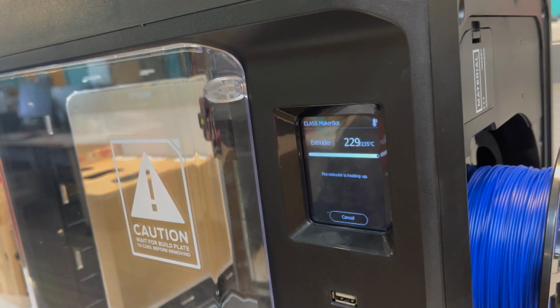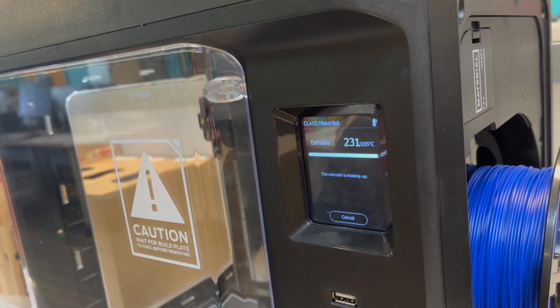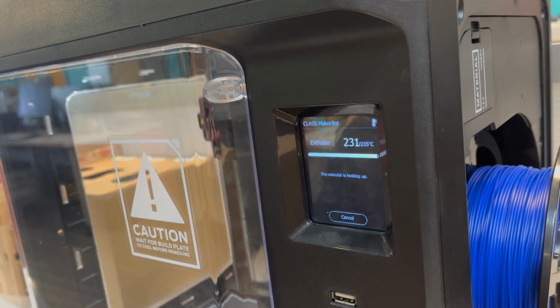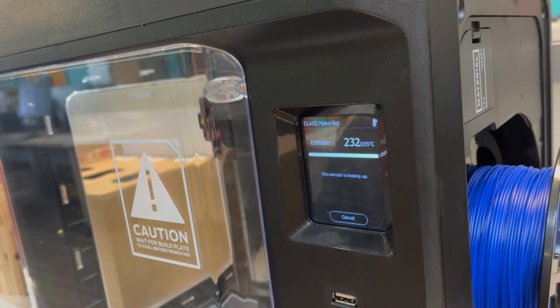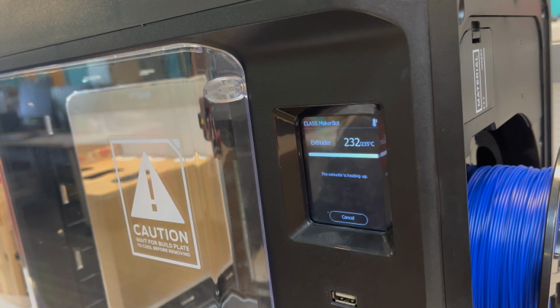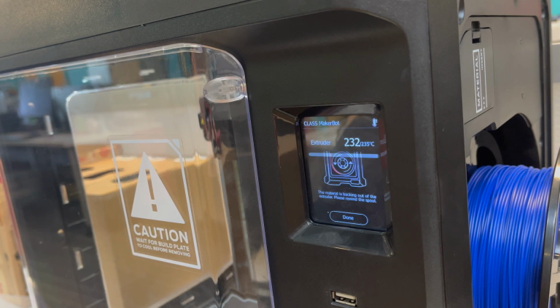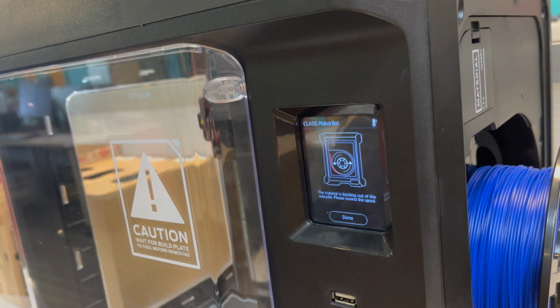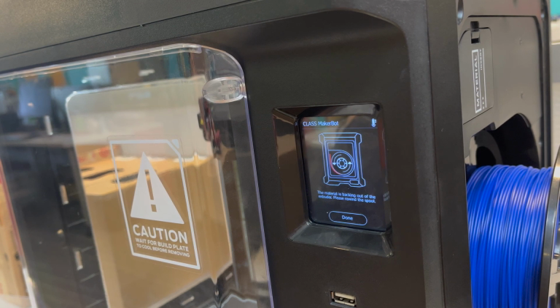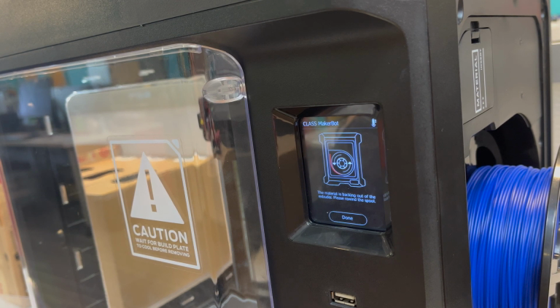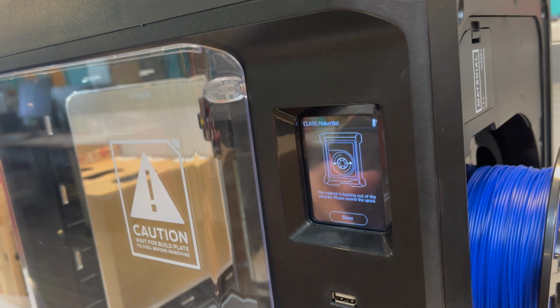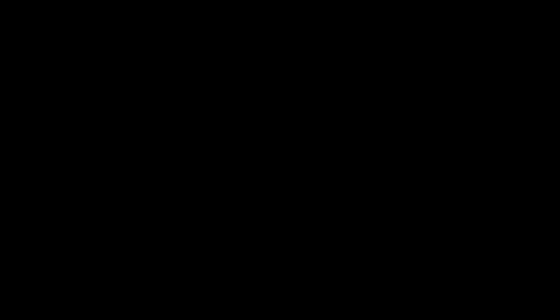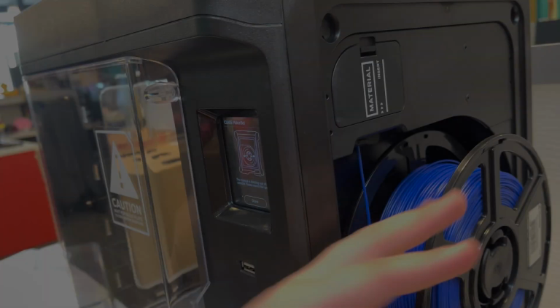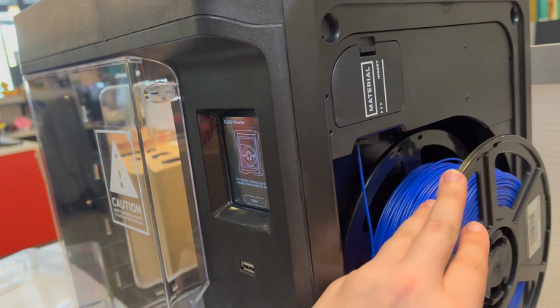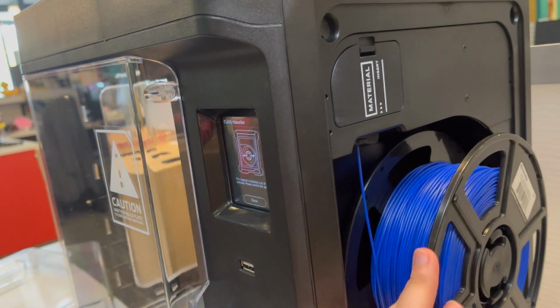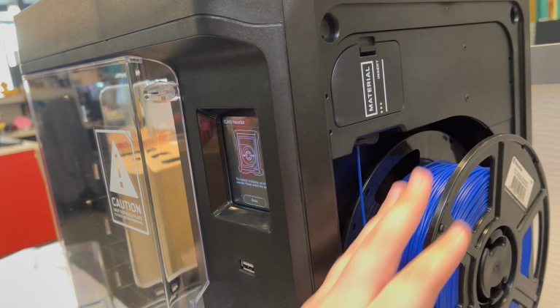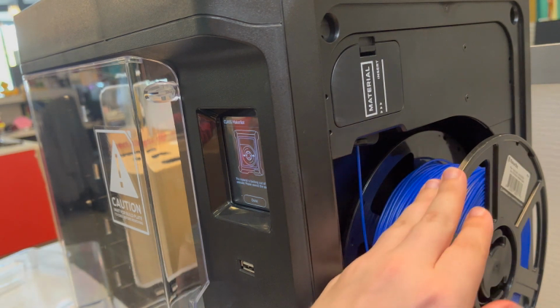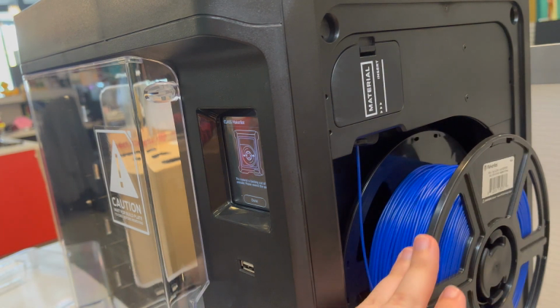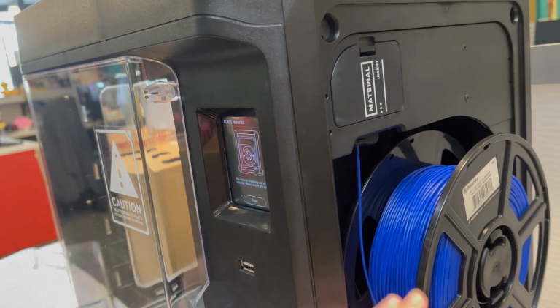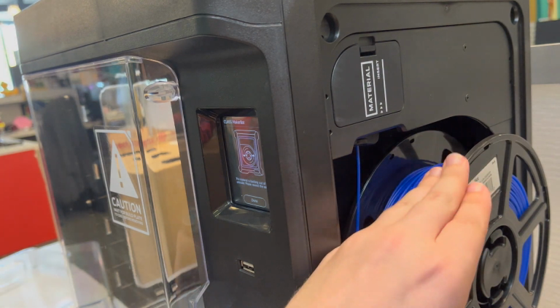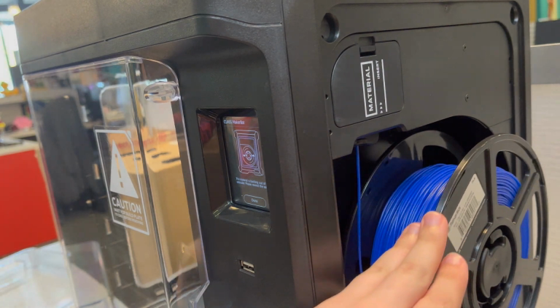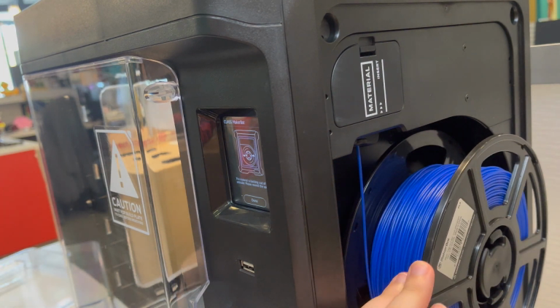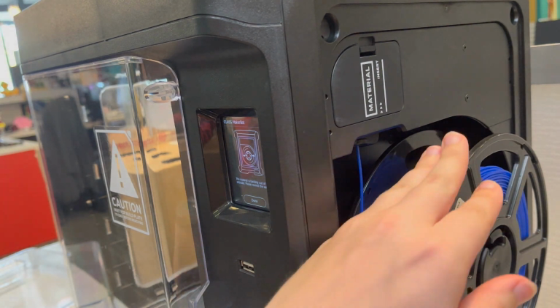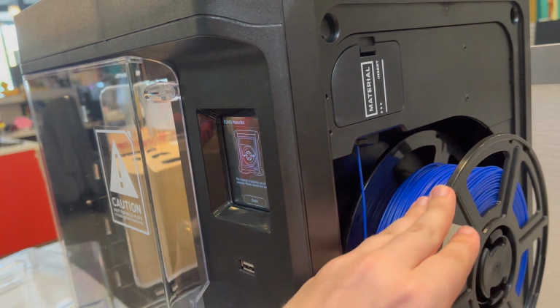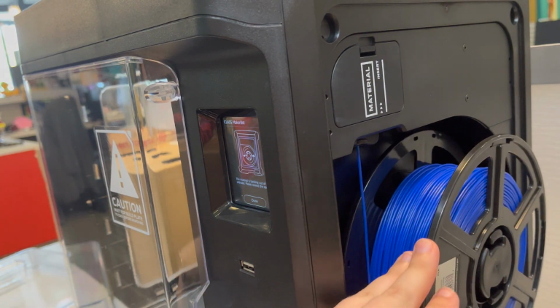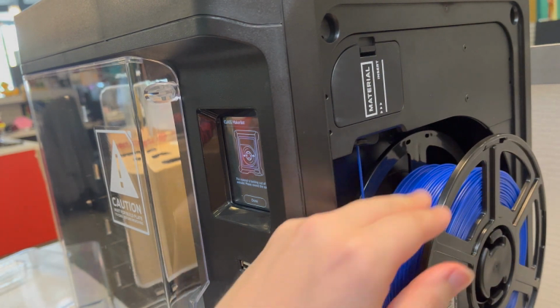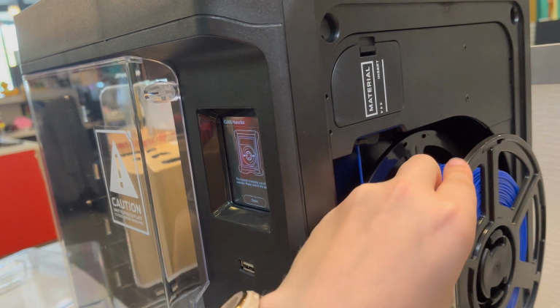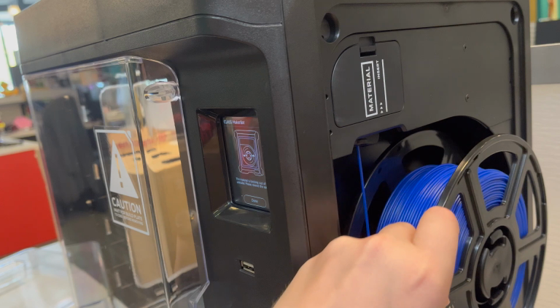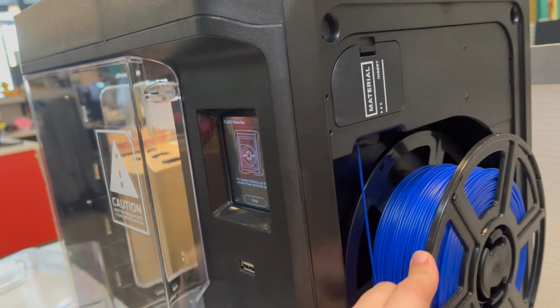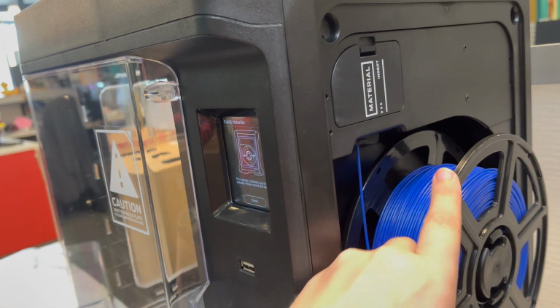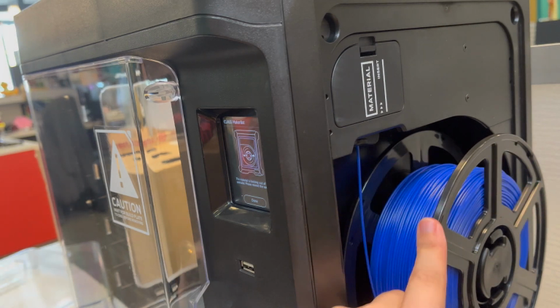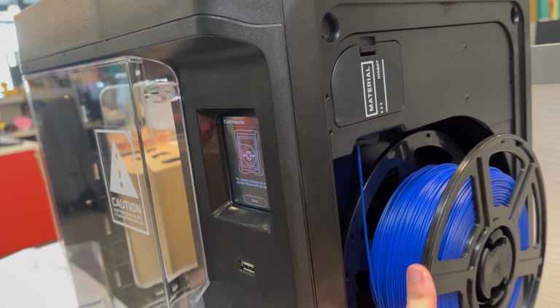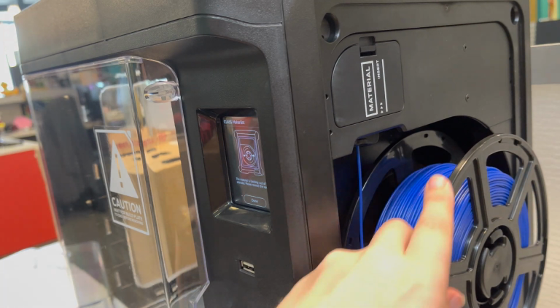Once it is done warming up, the screen will pop up. The printer will start ejecting the material from the extruder and the guide tube. You'll need to wind up the spool to gather the material as it comes out of the printer.